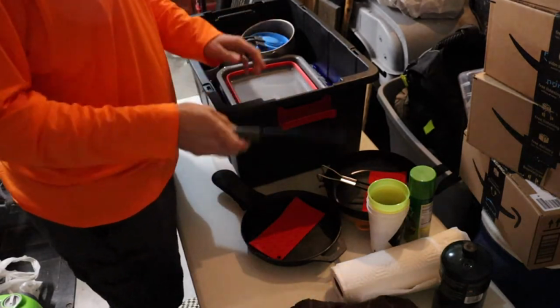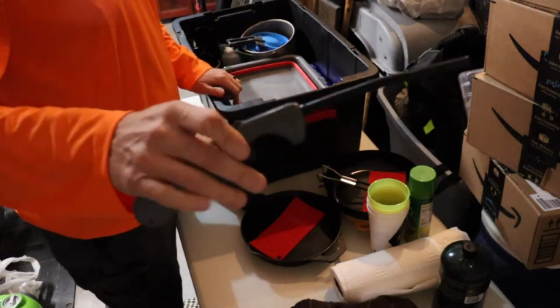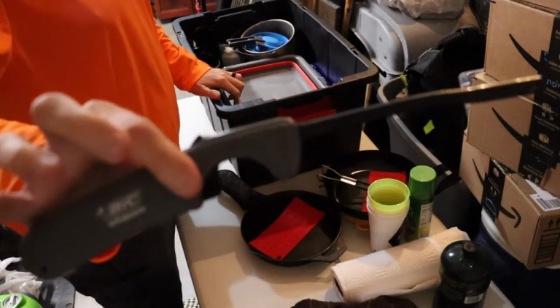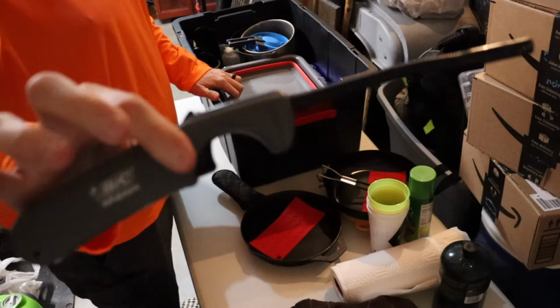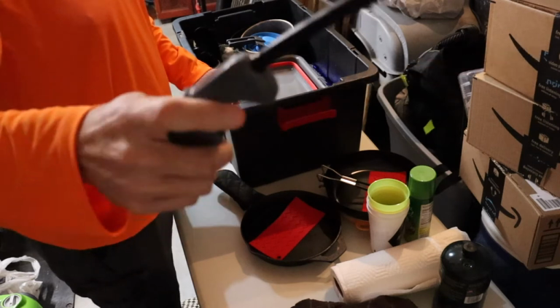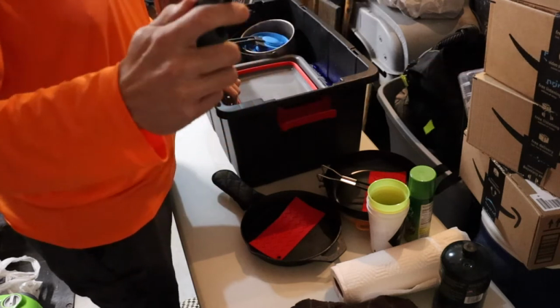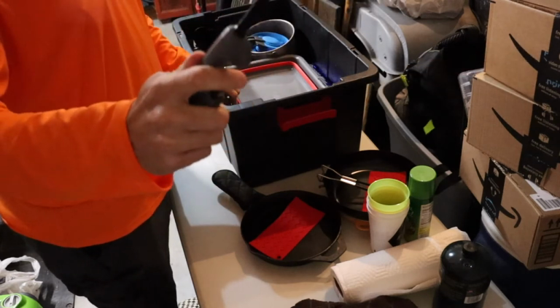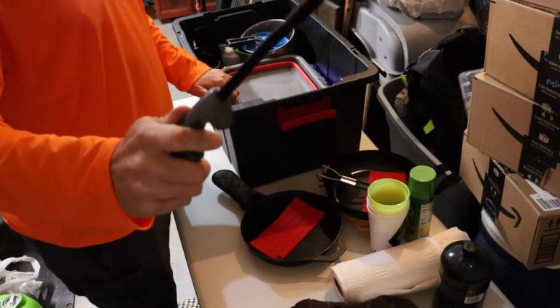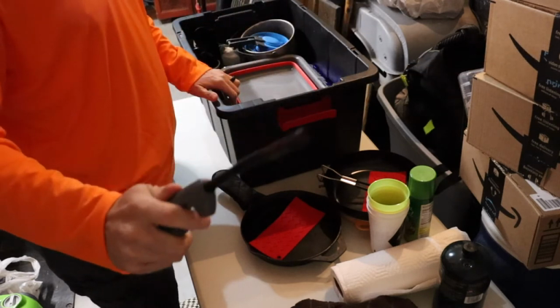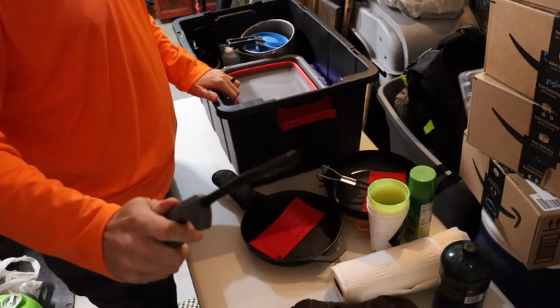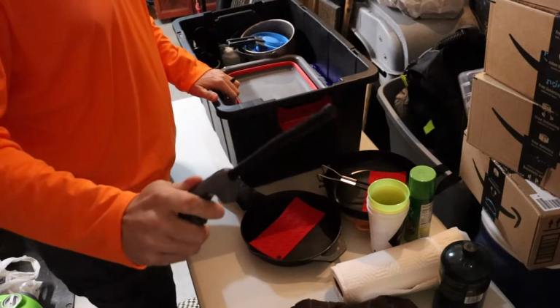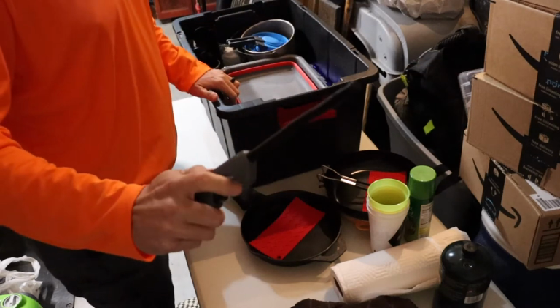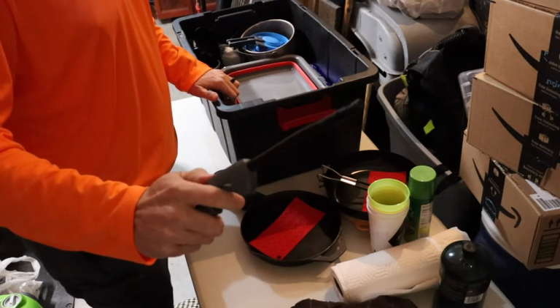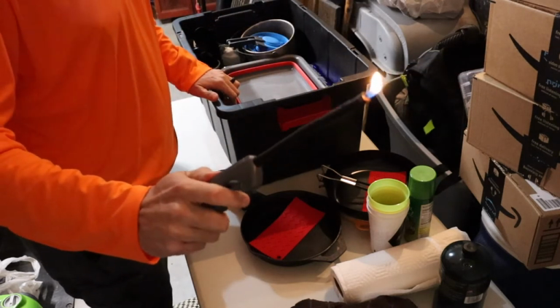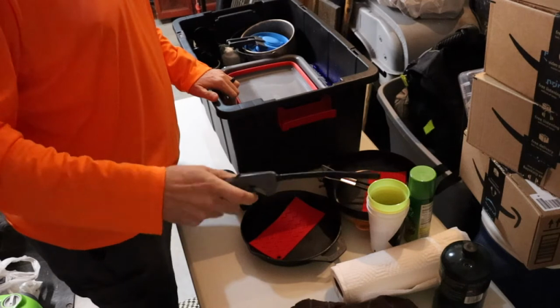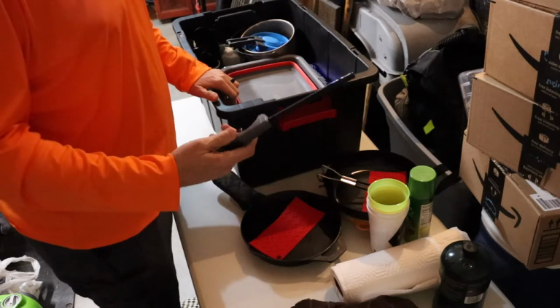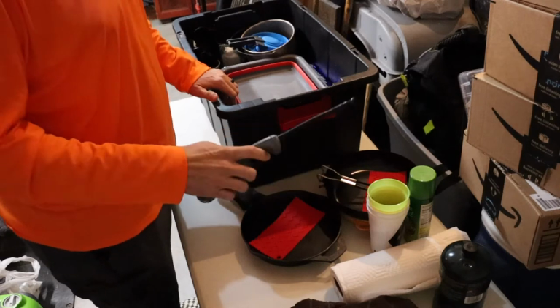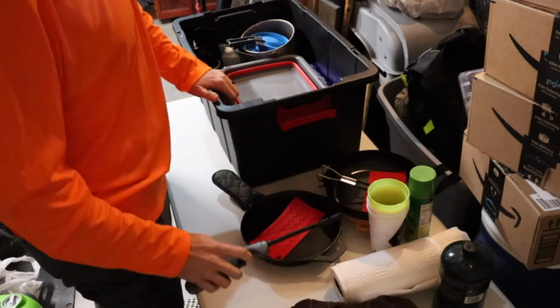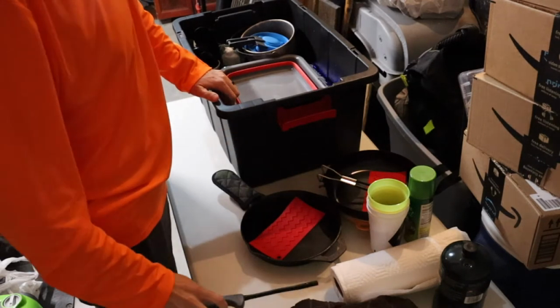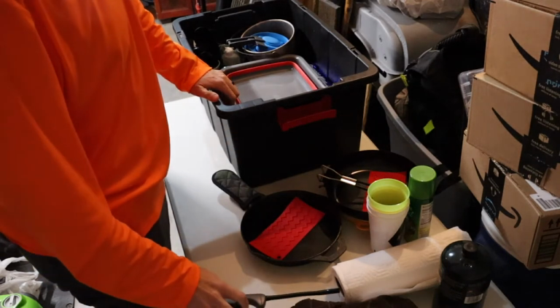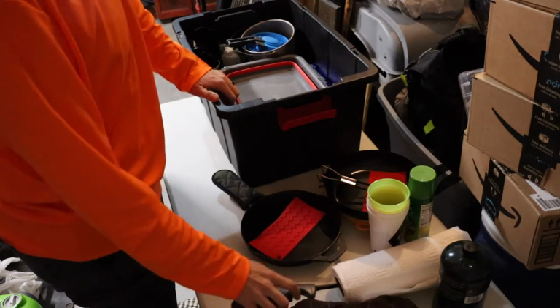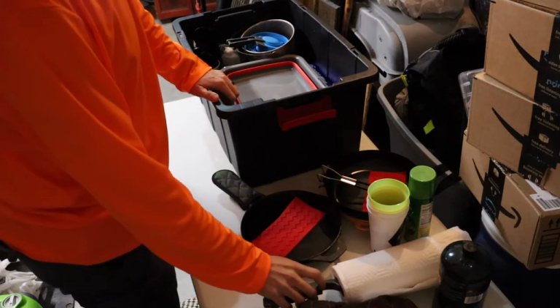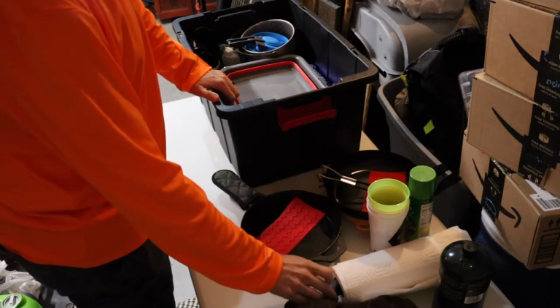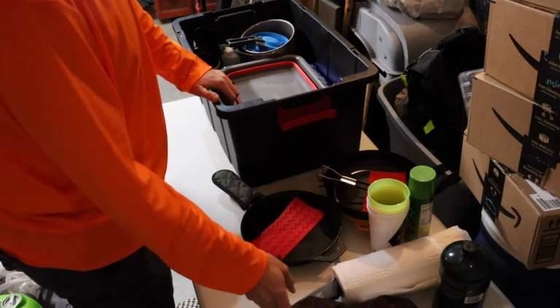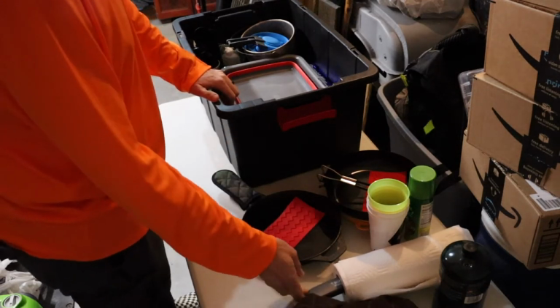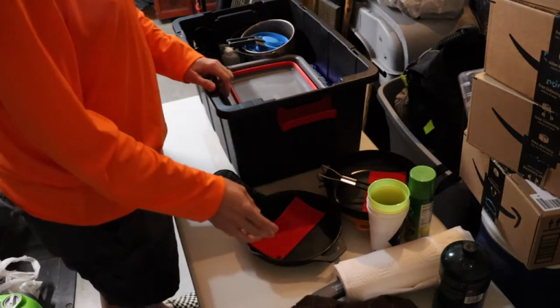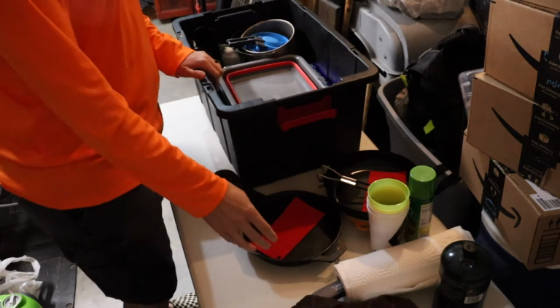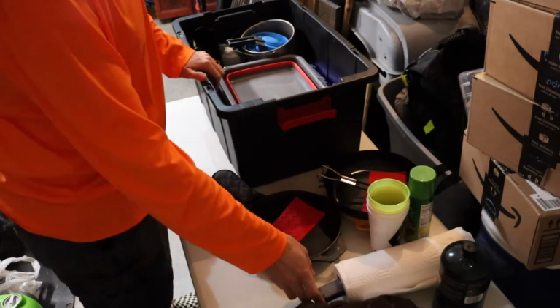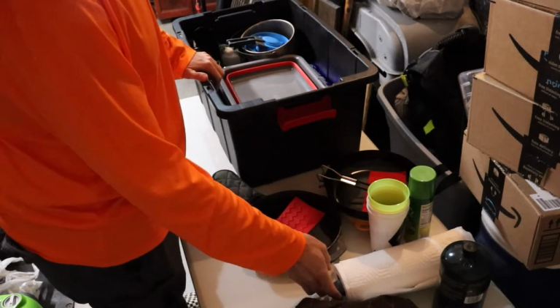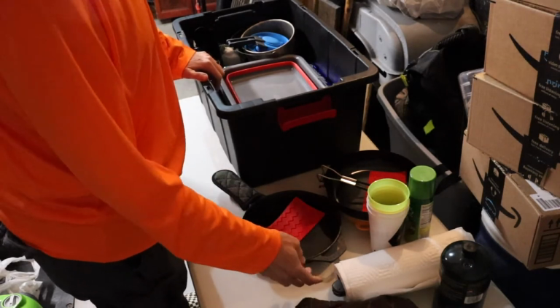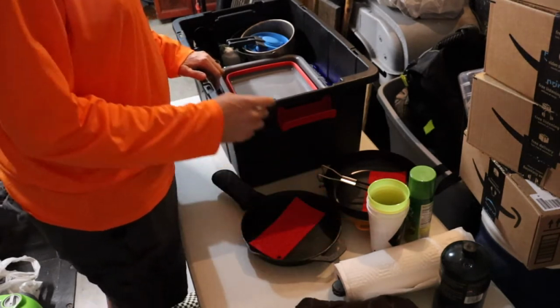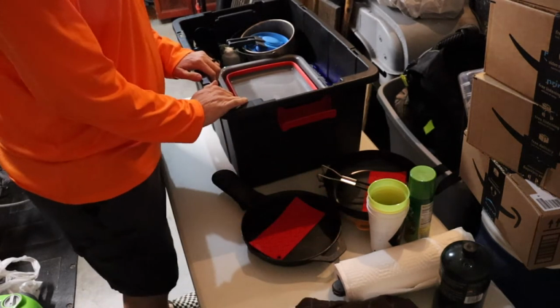Always, always, always keep a lighter in there. Usually keep matches in there too. I was going to say — don't tell me it doesn't work, I just used it. Always keep those in there. You can kind of shove it in your paper towel holder if you want to.